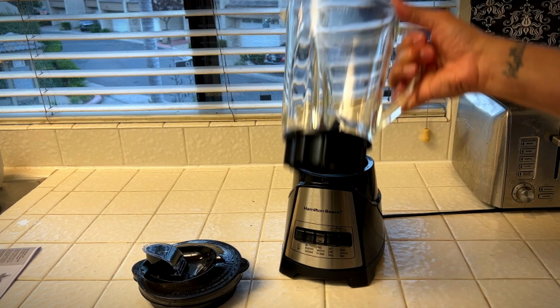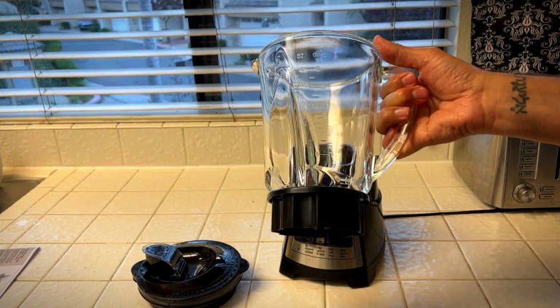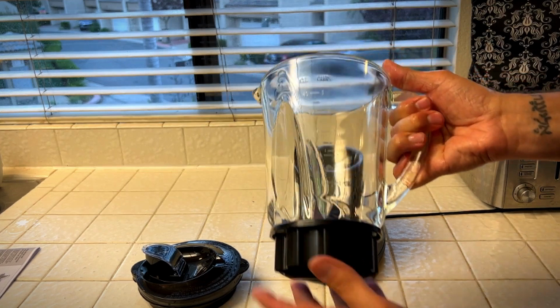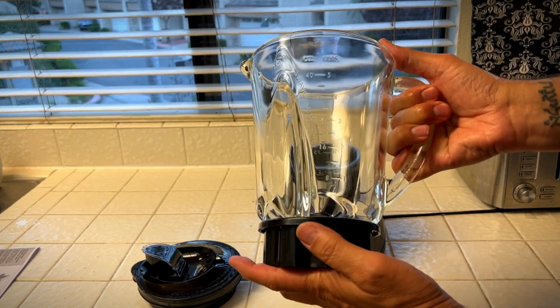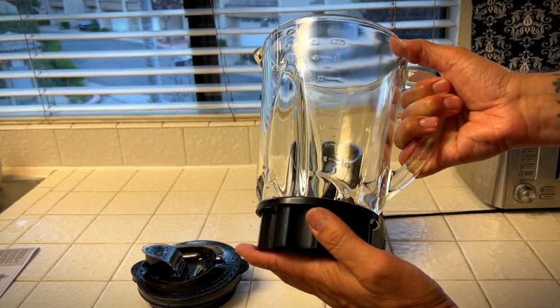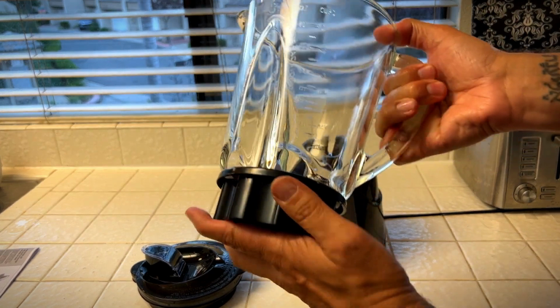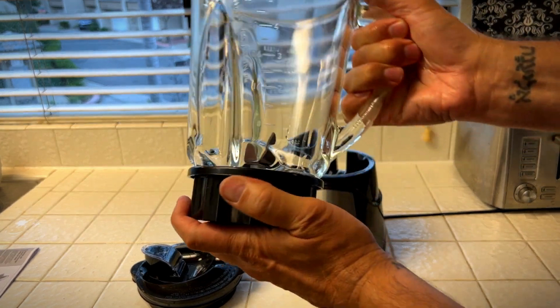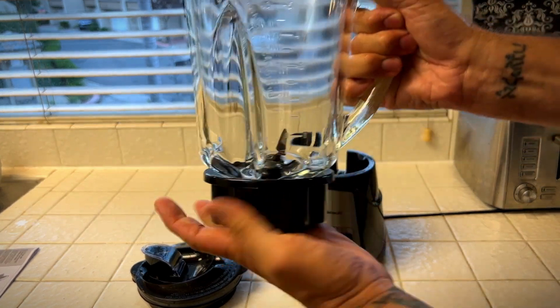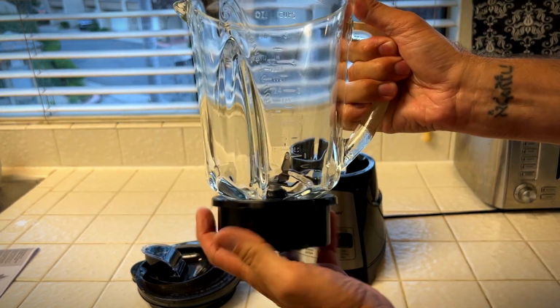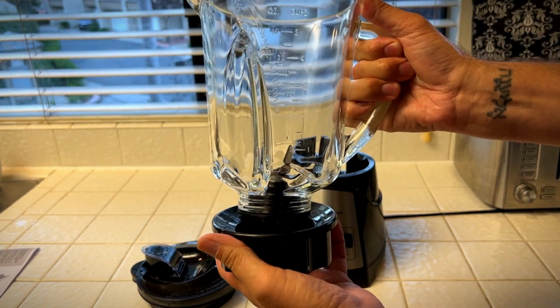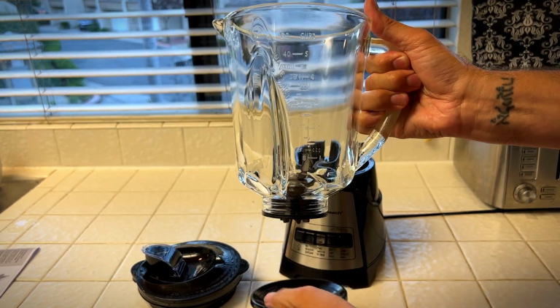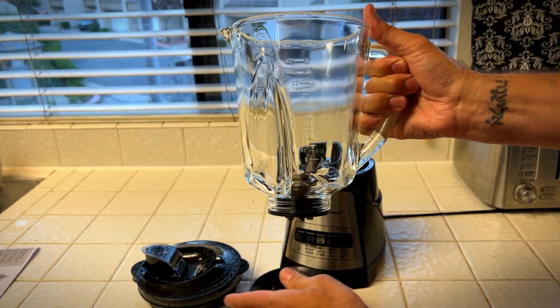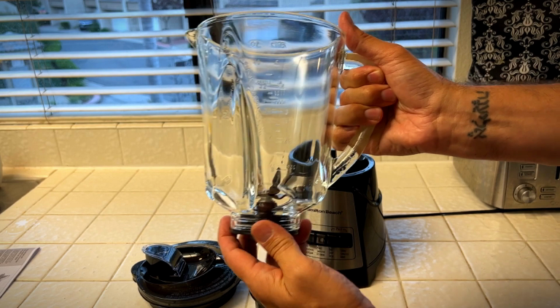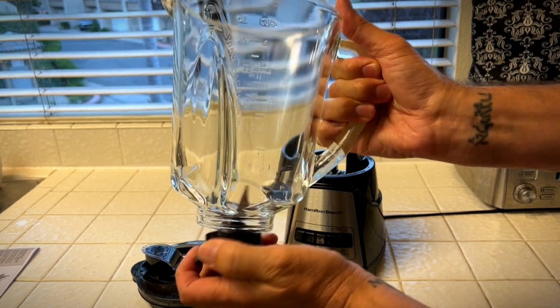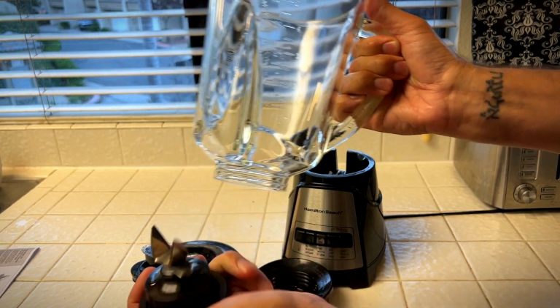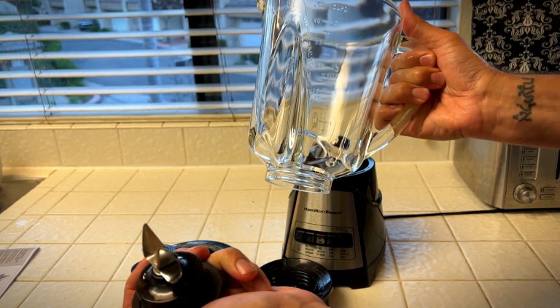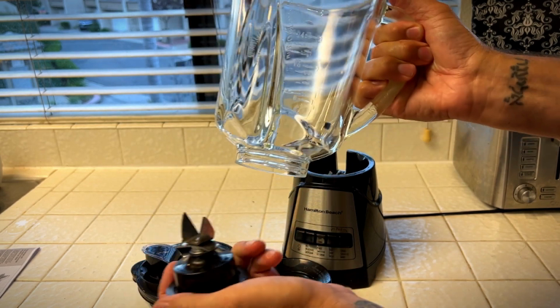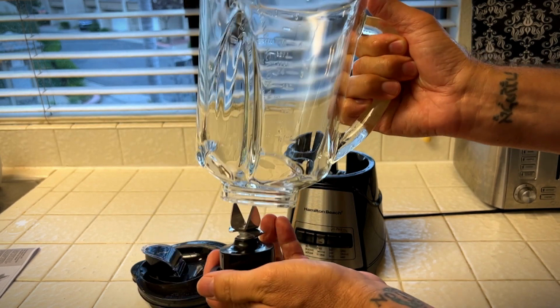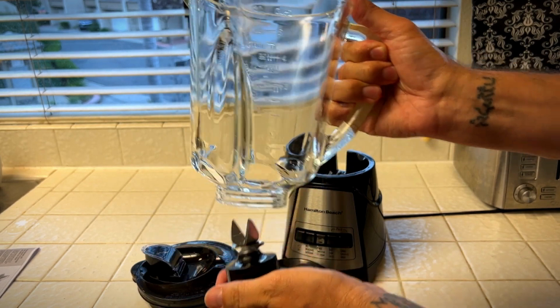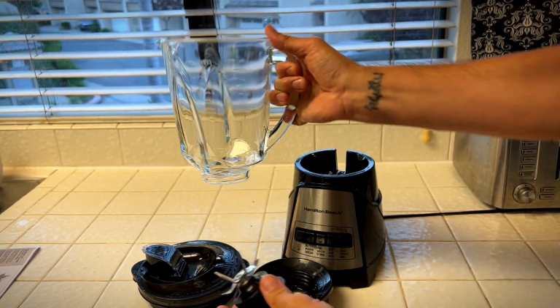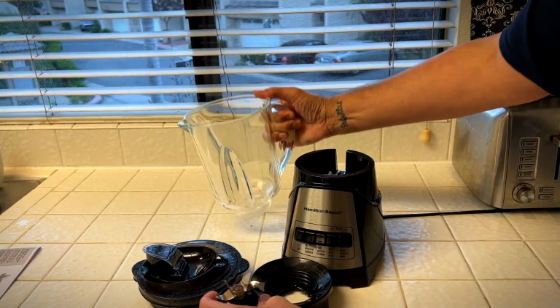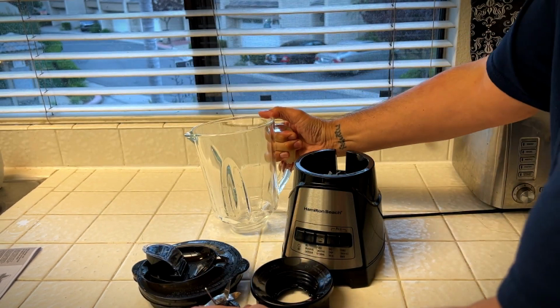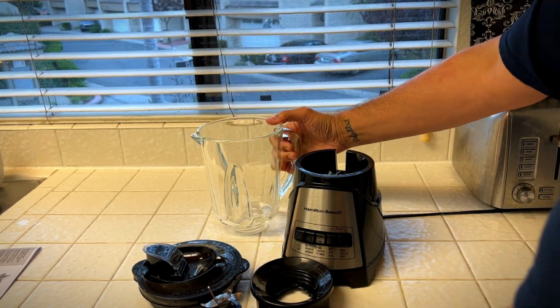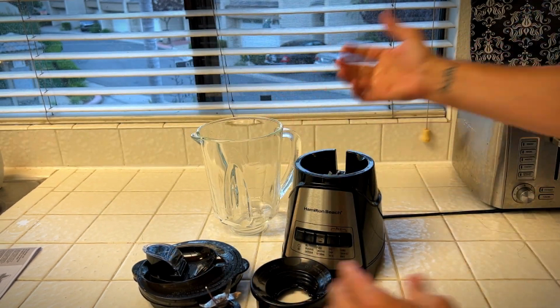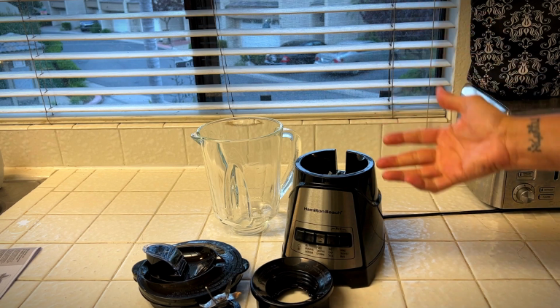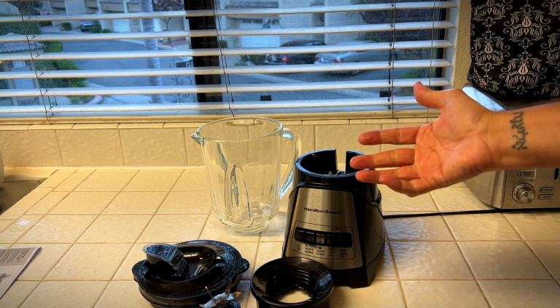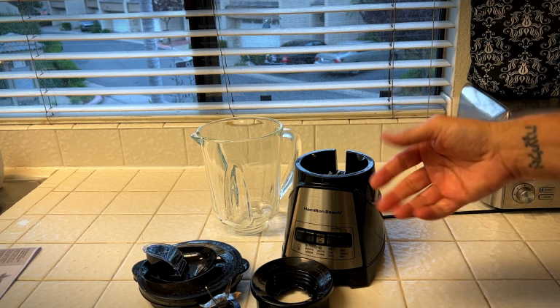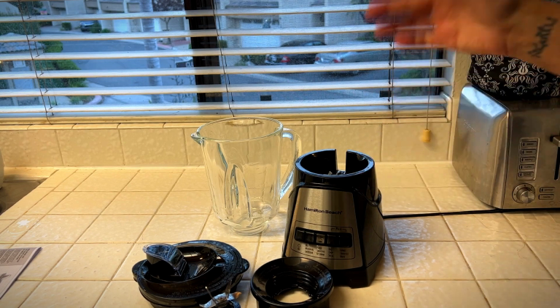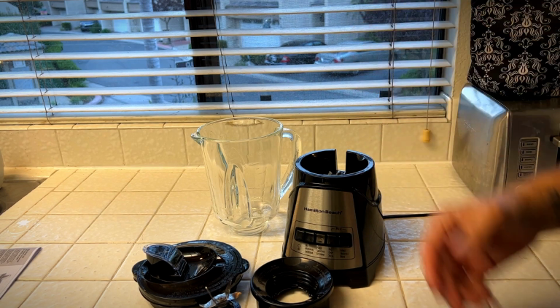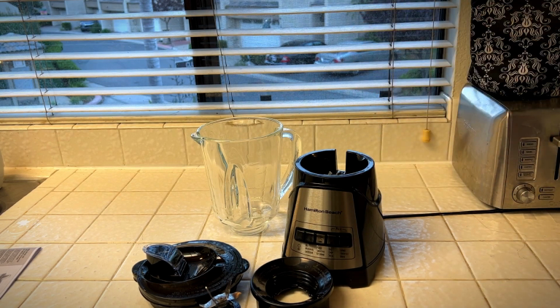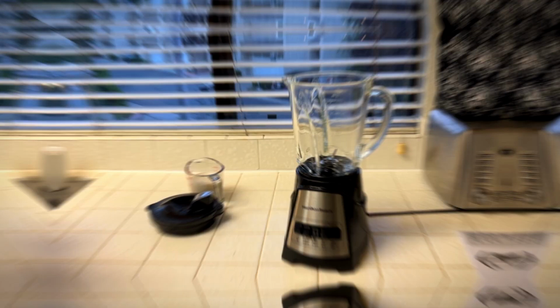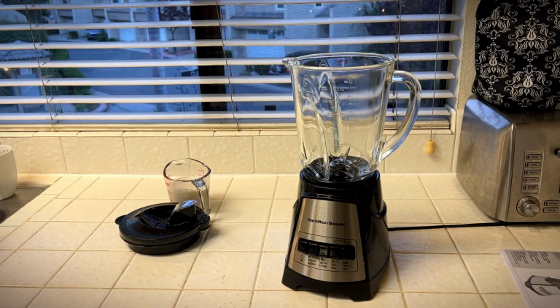This comes out, then this just twists right off — all this for easy cleaning. So I'm going to get these cleaned up and then we can make our smoothie.